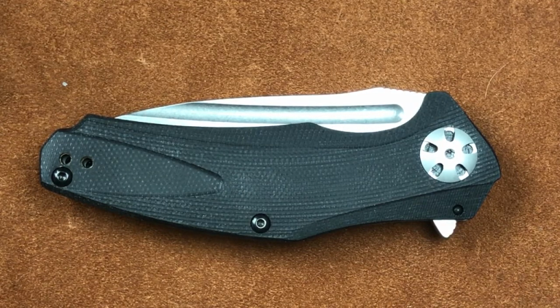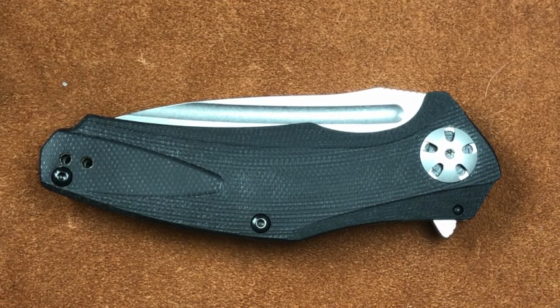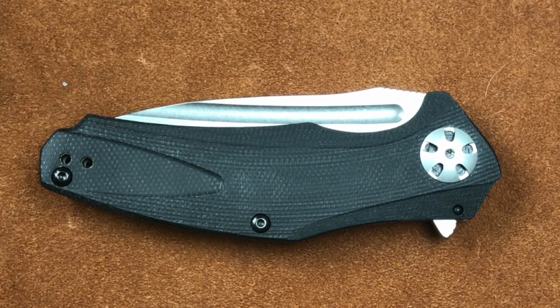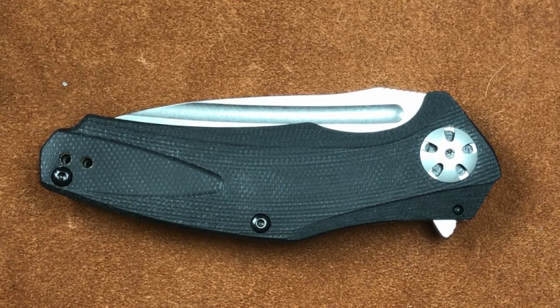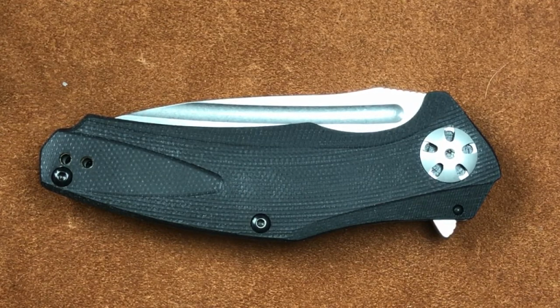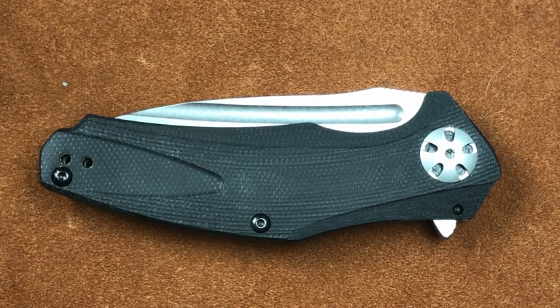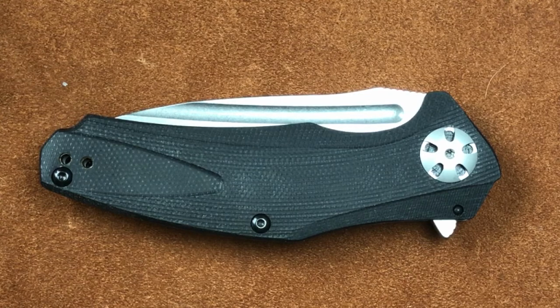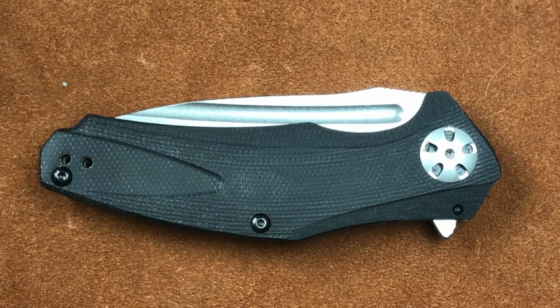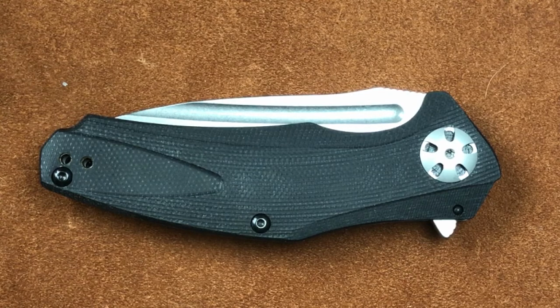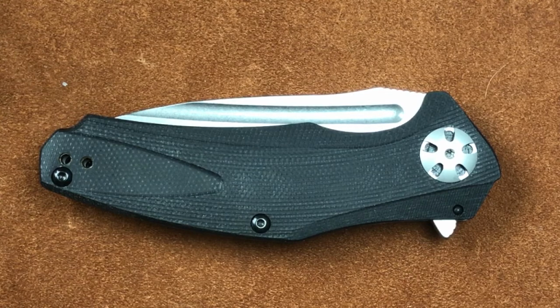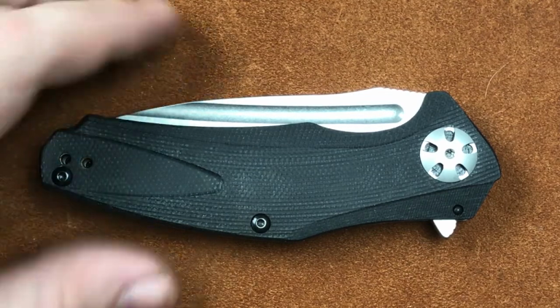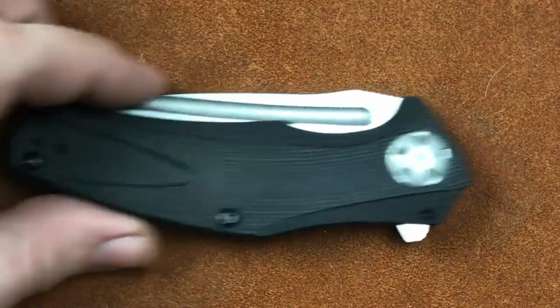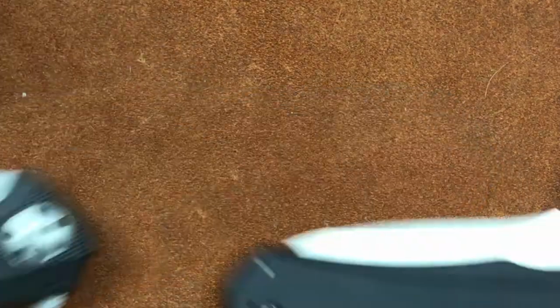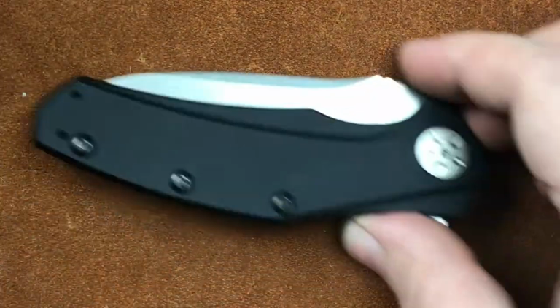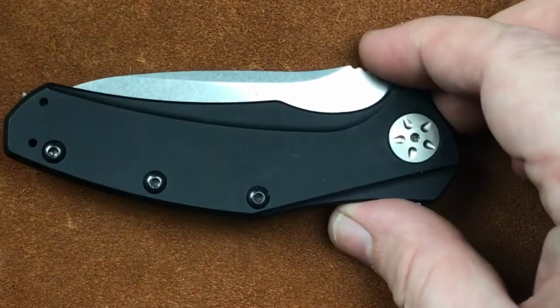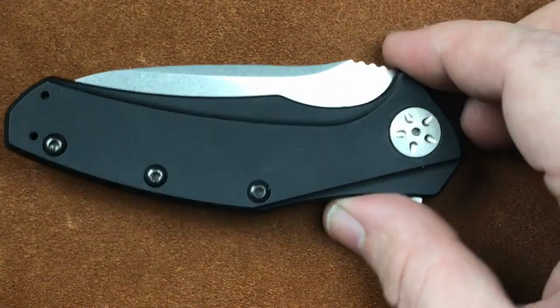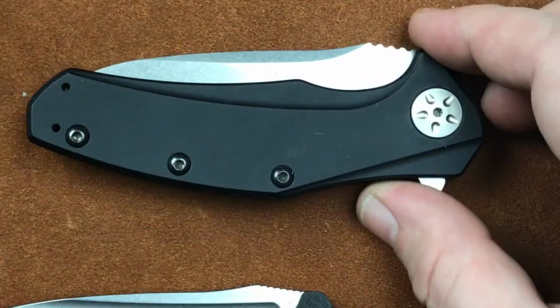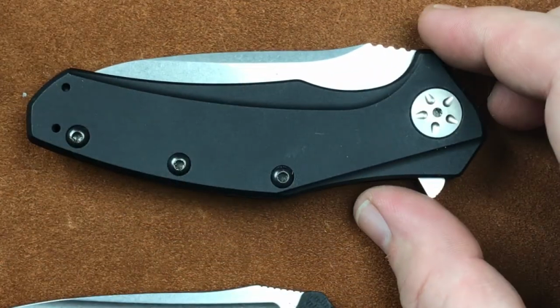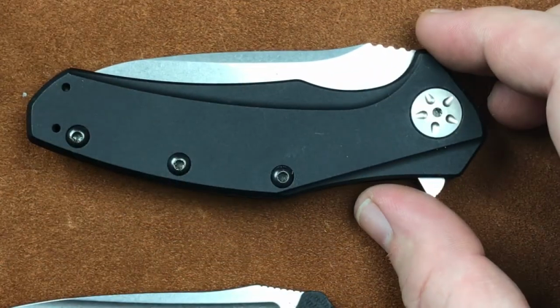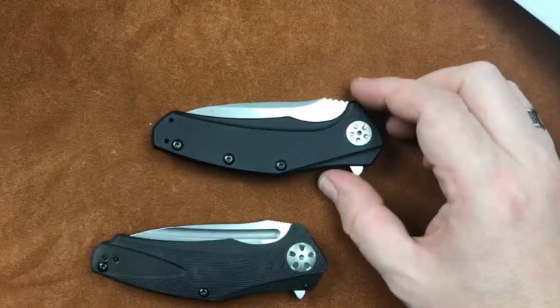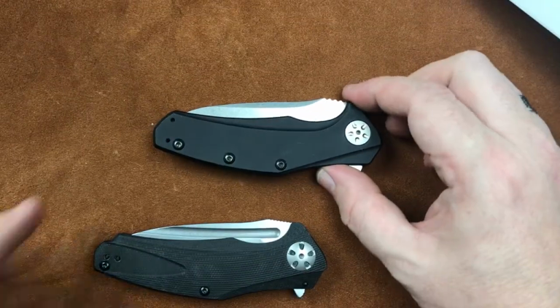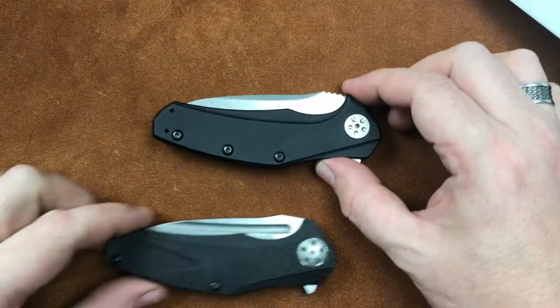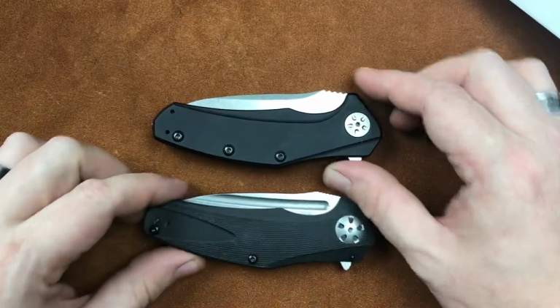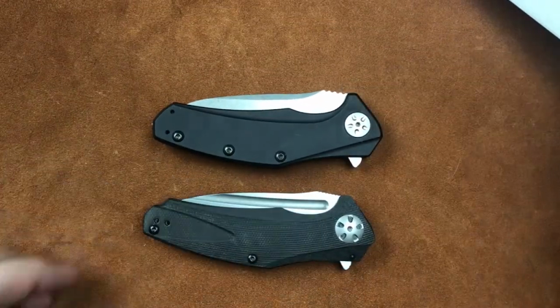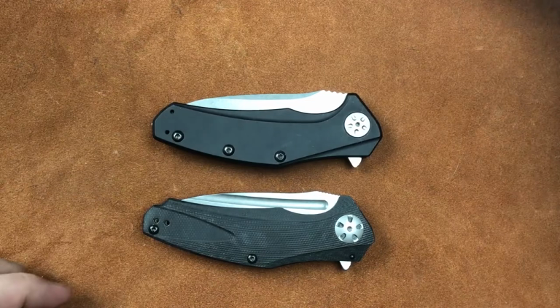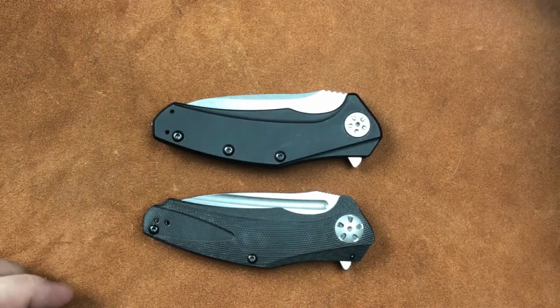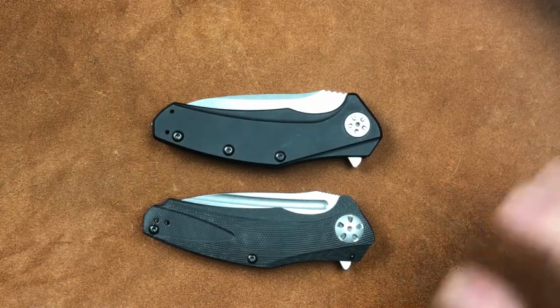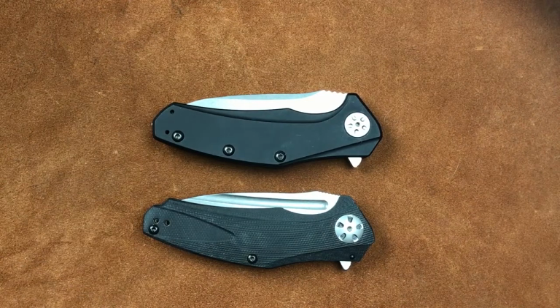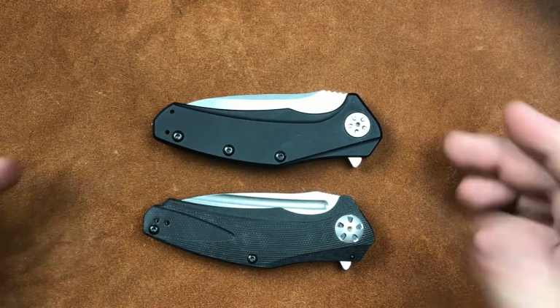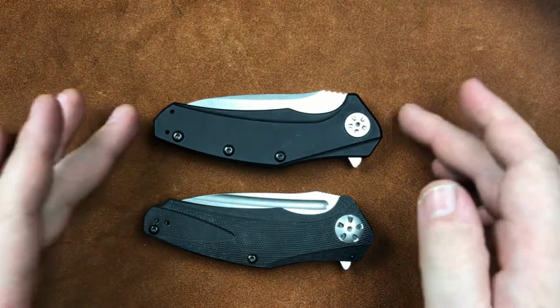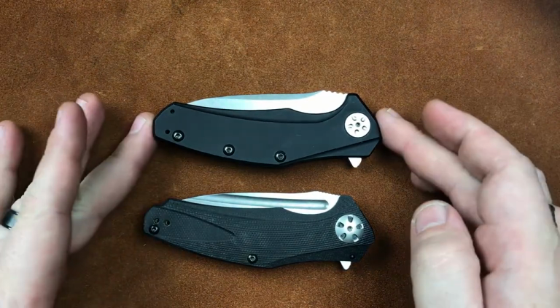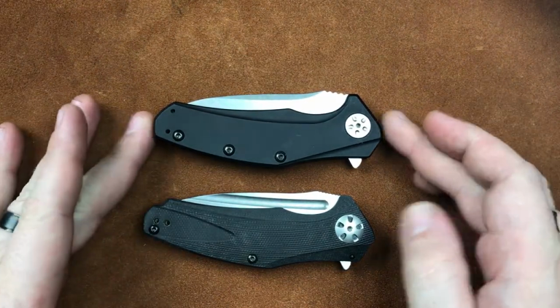Of course, the materials are different, and that's okay. It is also very similar to the 0770.